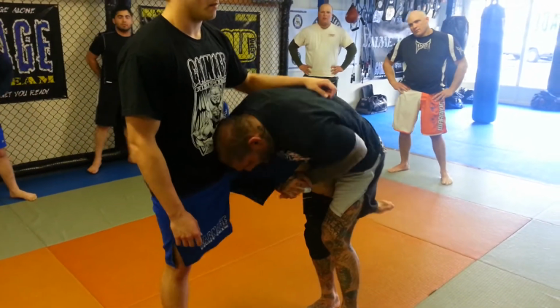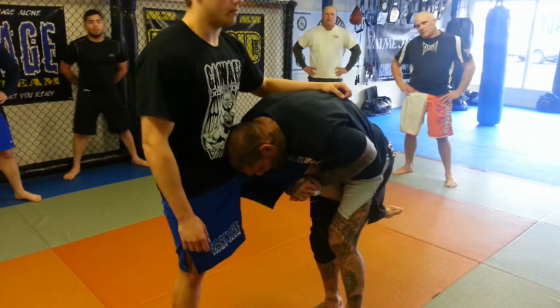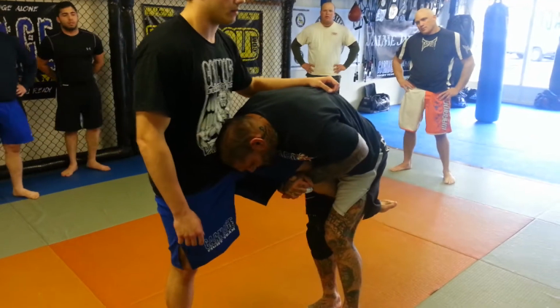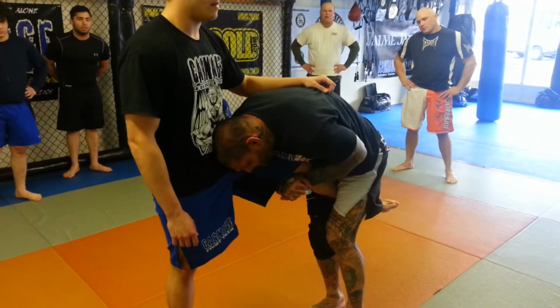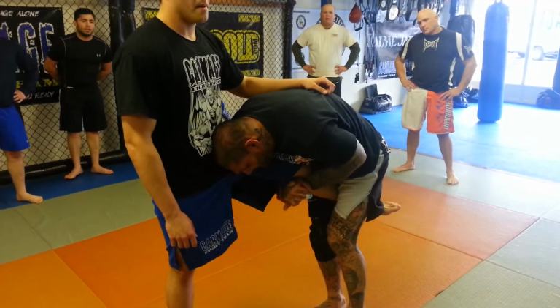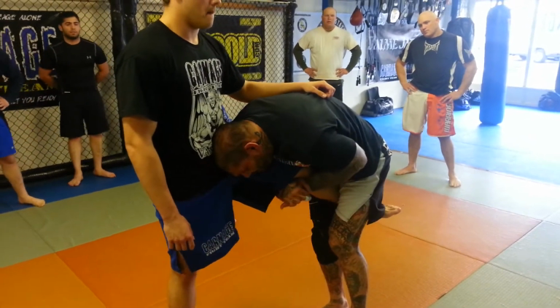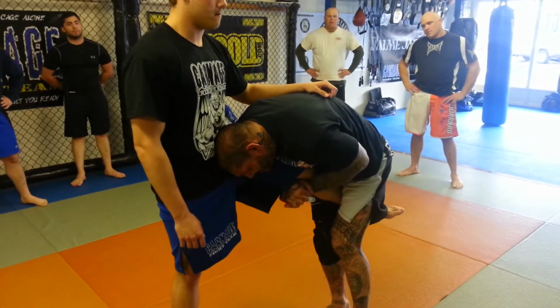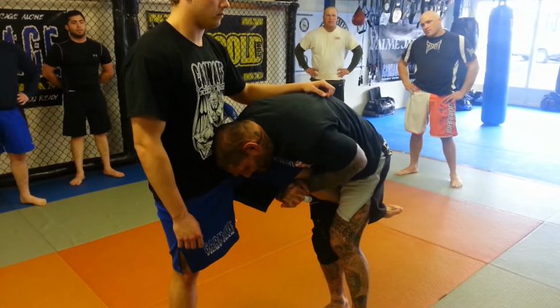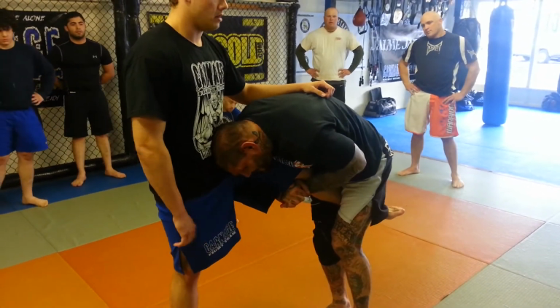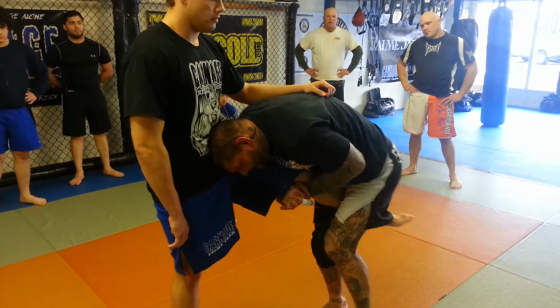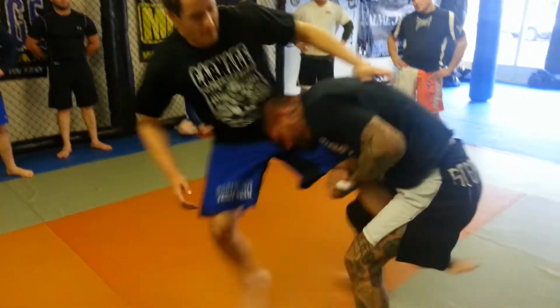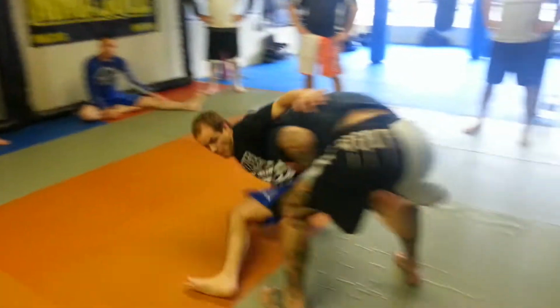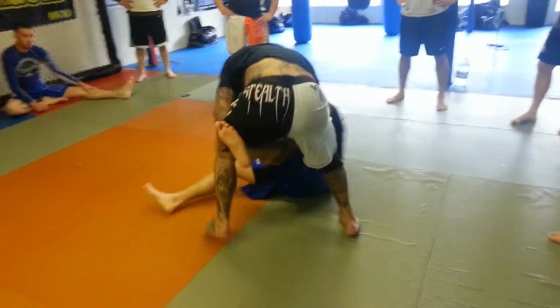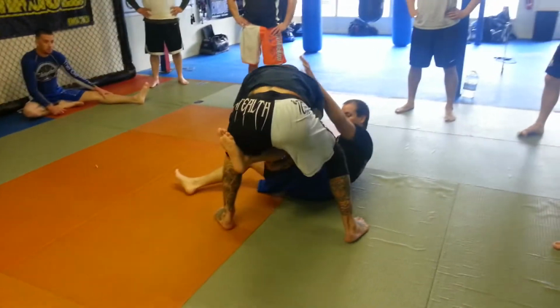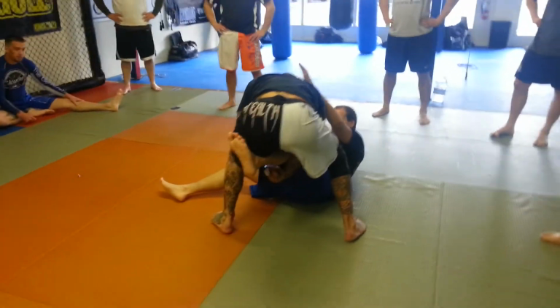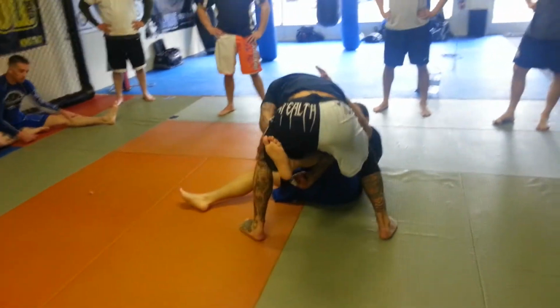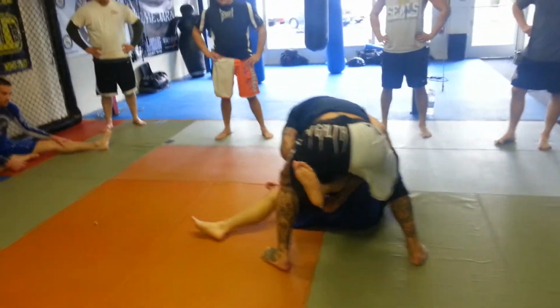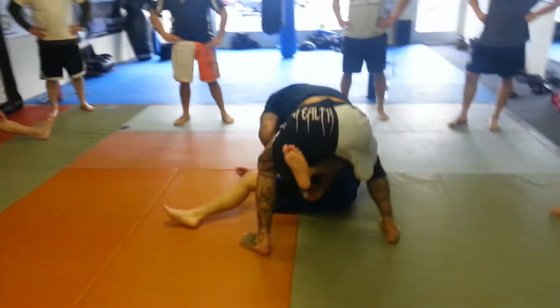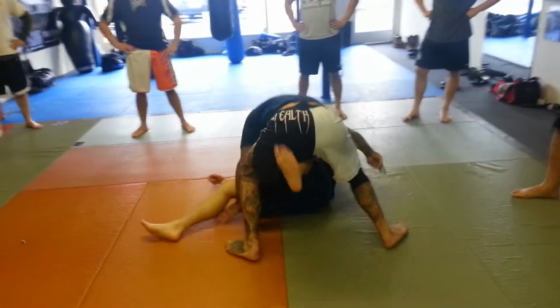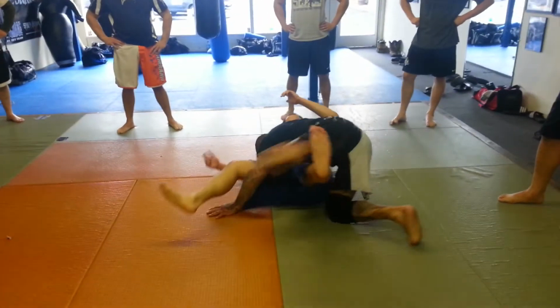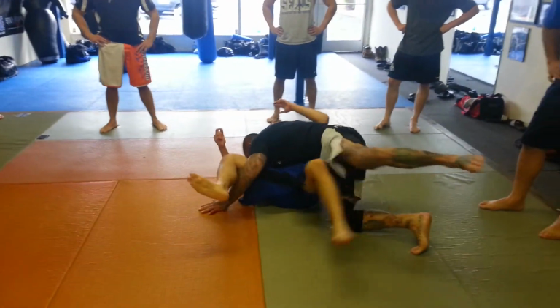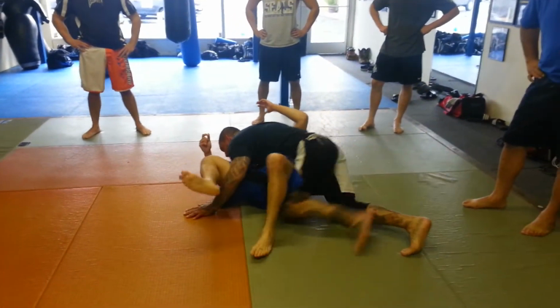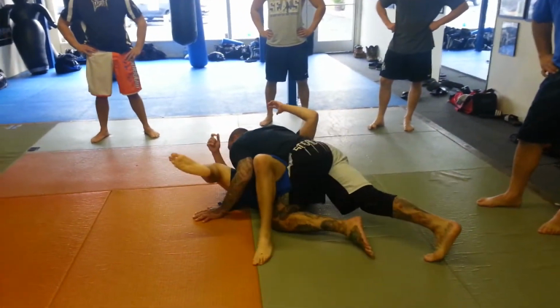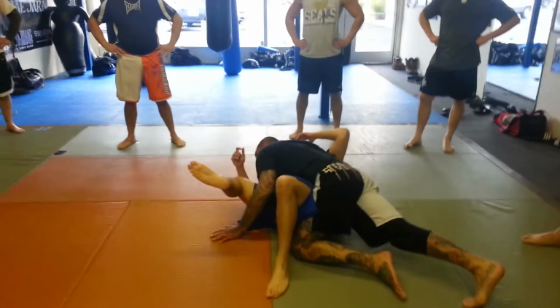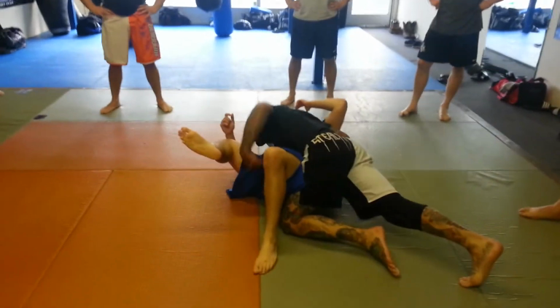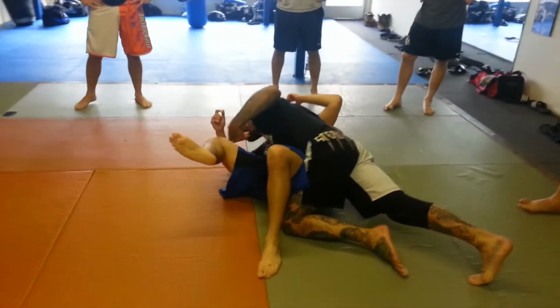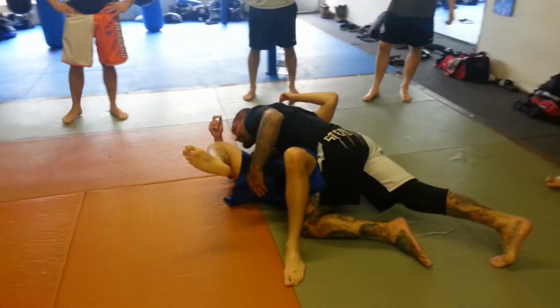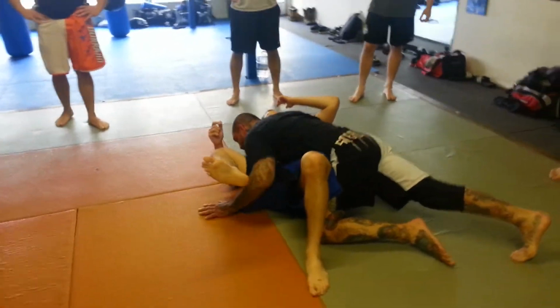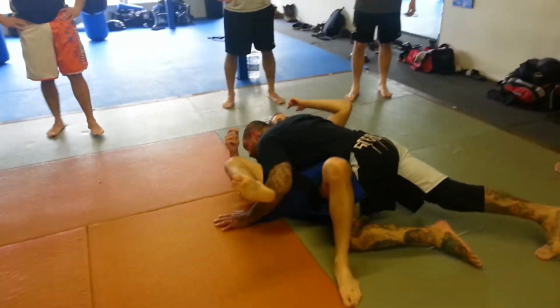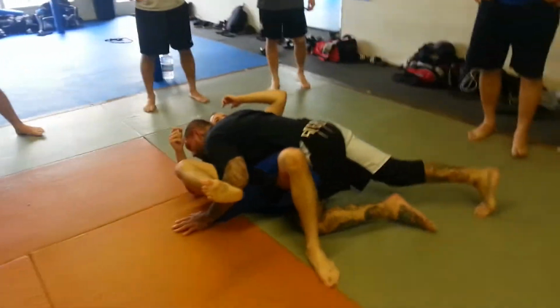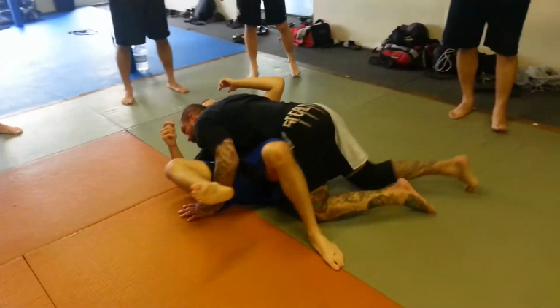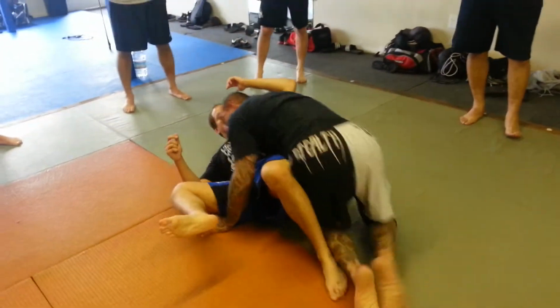My head is right here tight. From this position, I'm just going to take a step and force him straight down to the back. As he falls, I want to come on top of him. I don't want to stay standing — I want to come right on top of him right away.